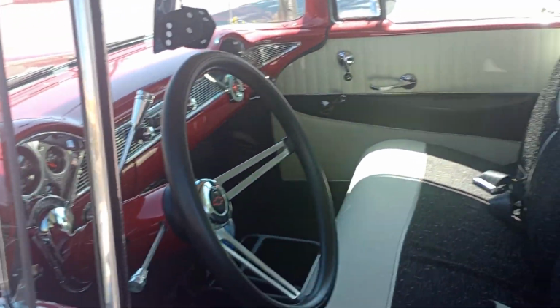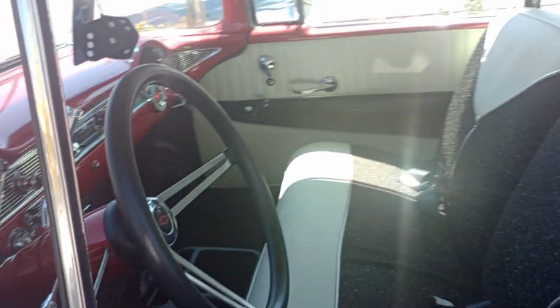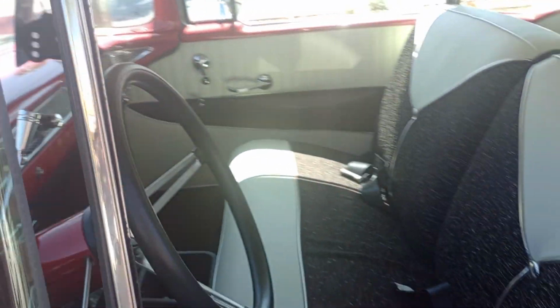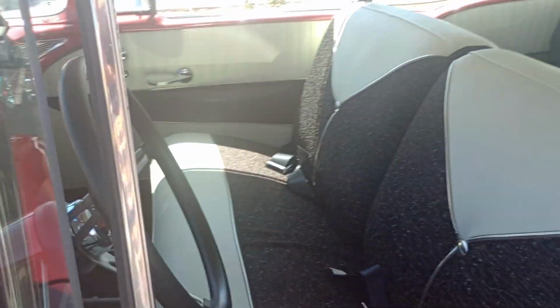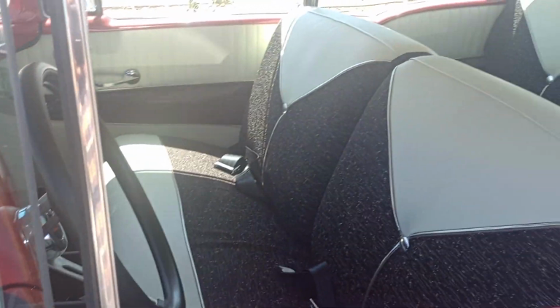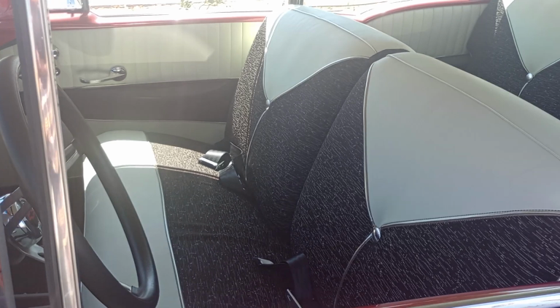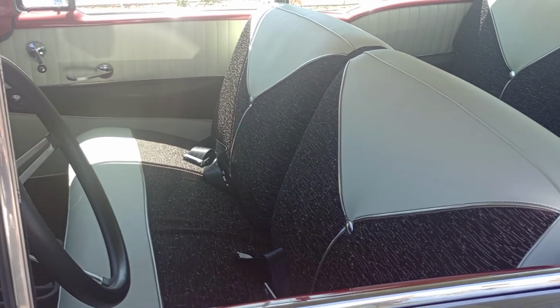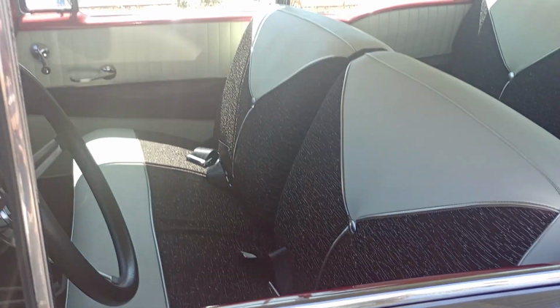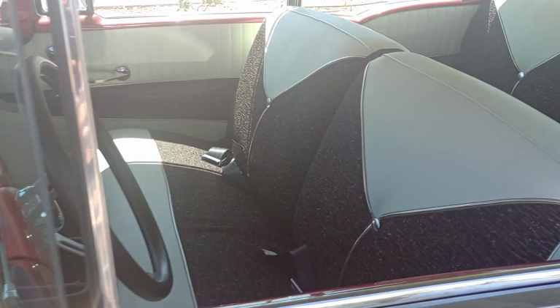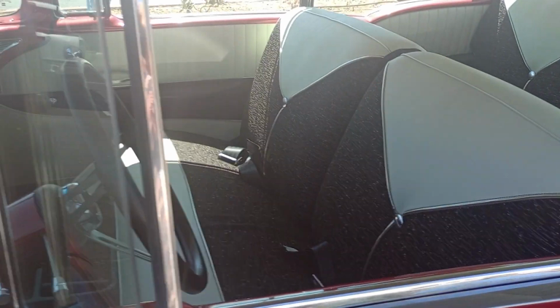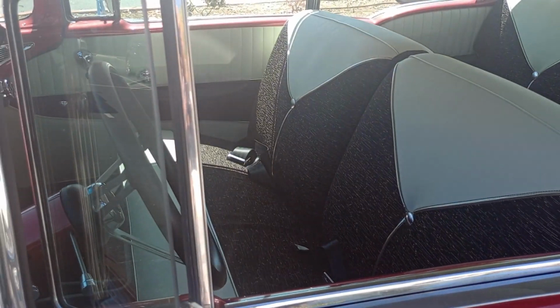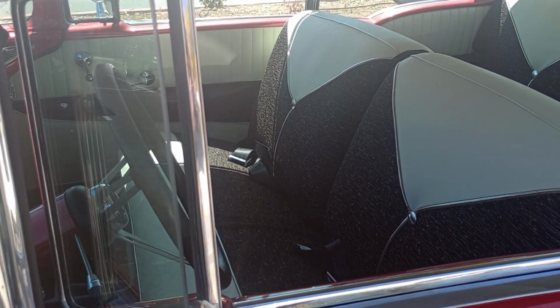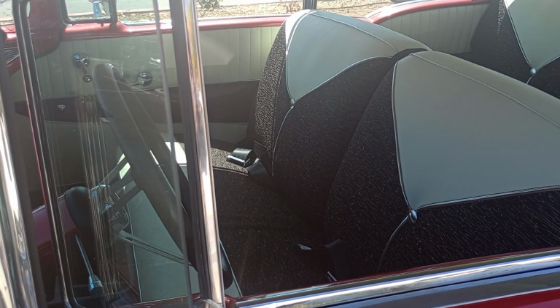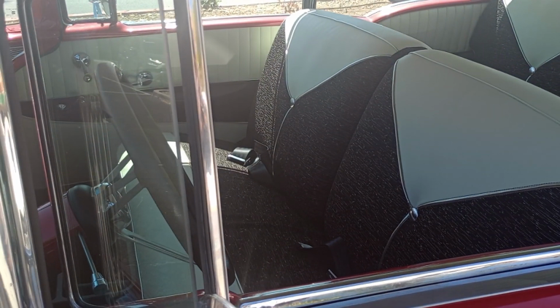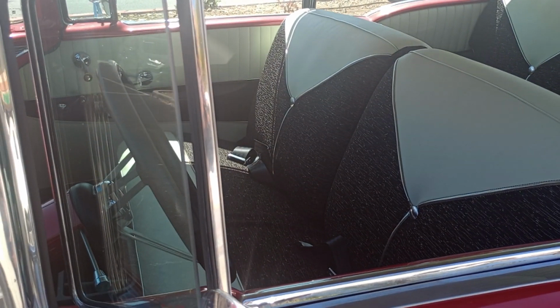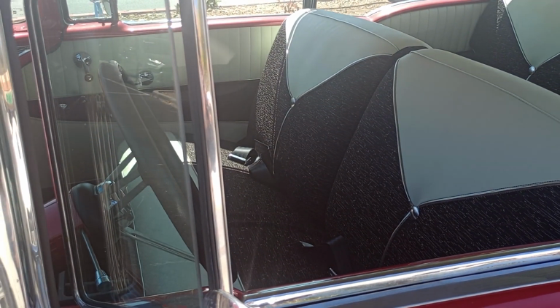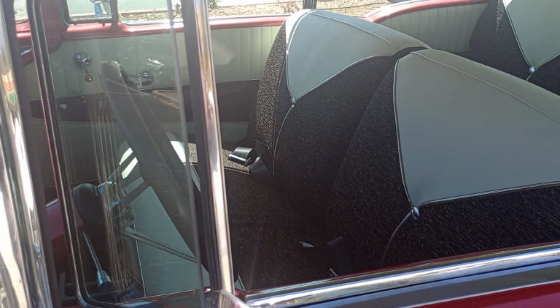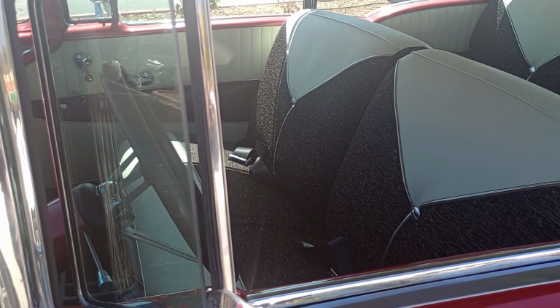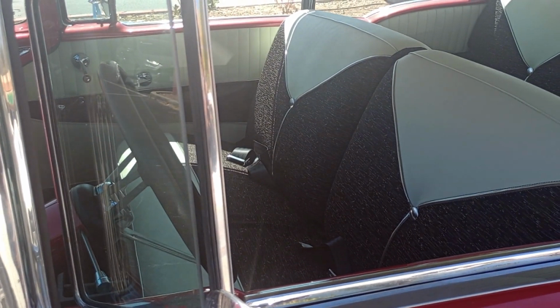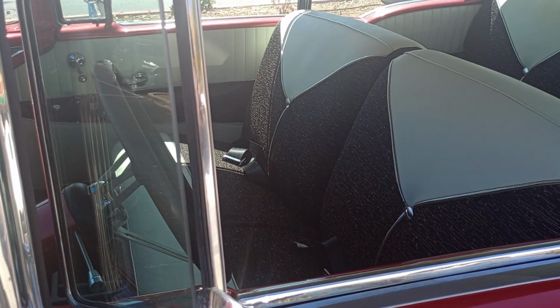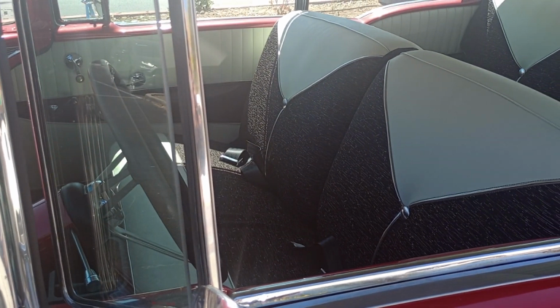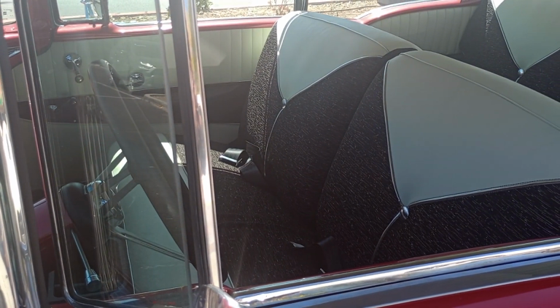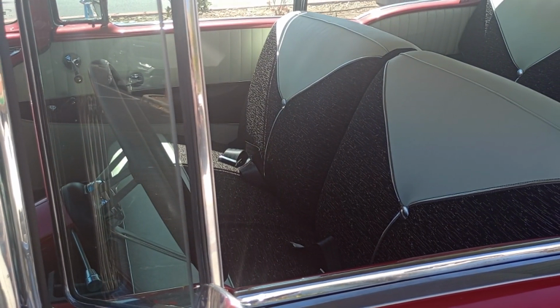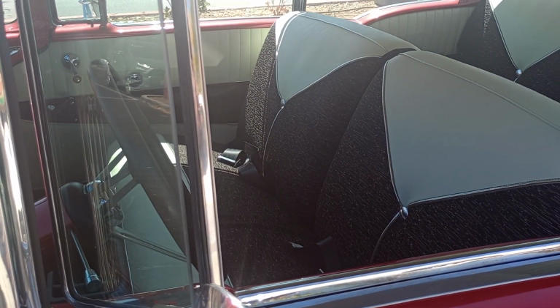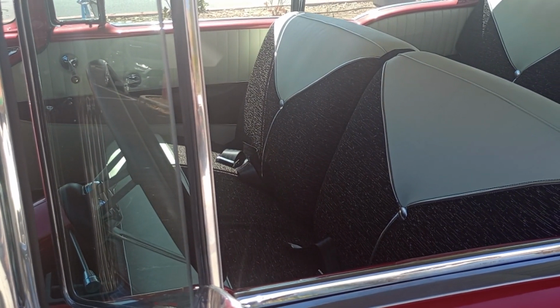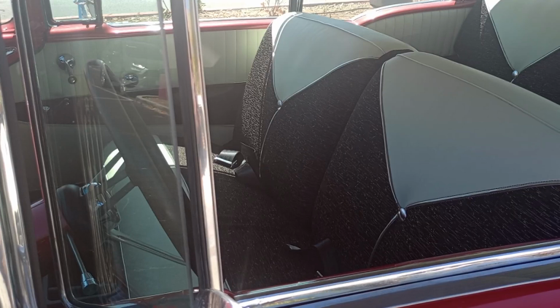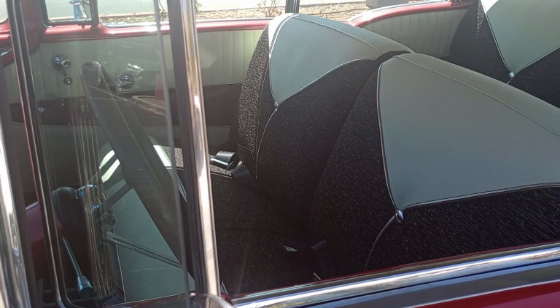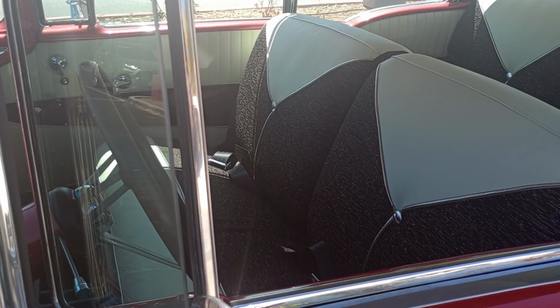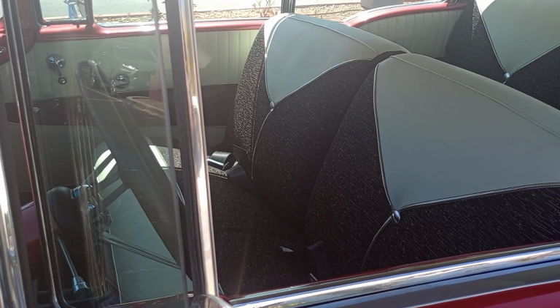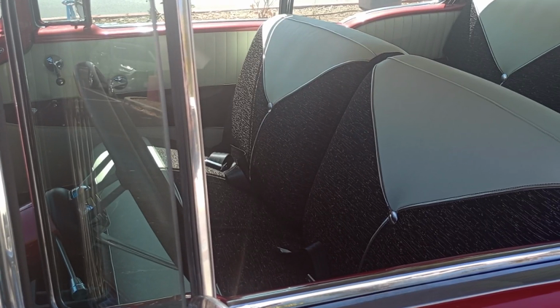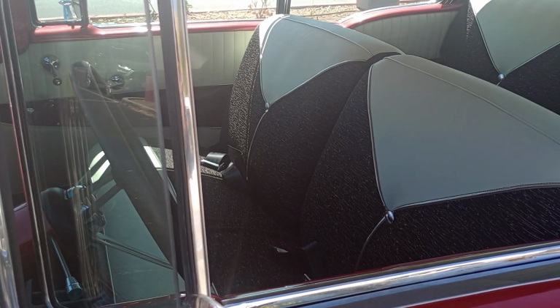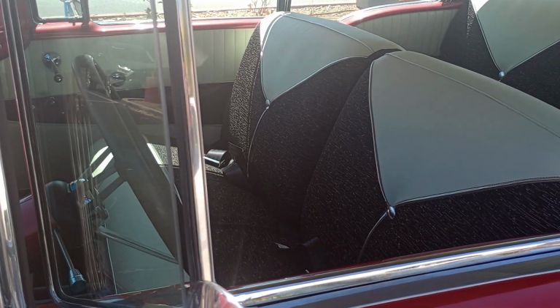Look at what we lost. See that bench seat in the front? Three across, no problem. Three in the back across, no problem.